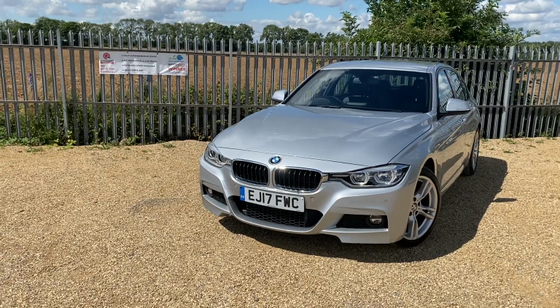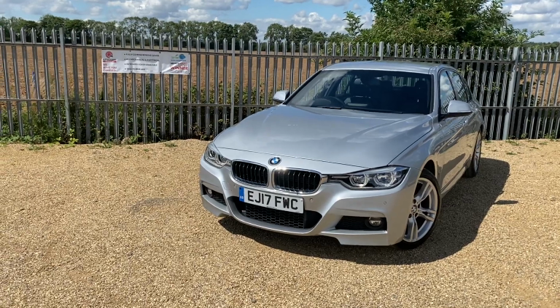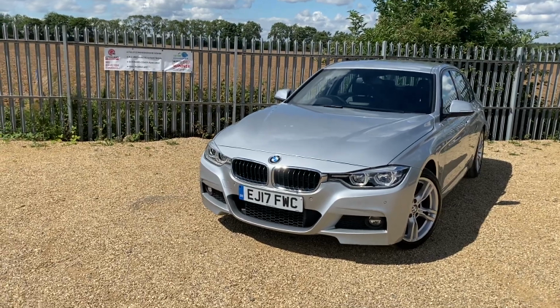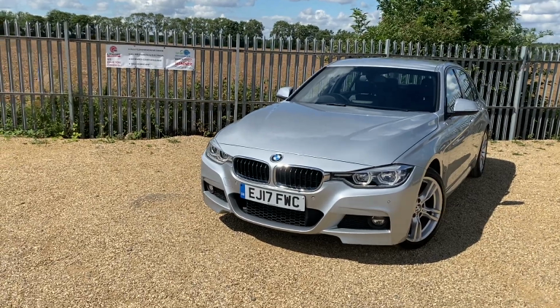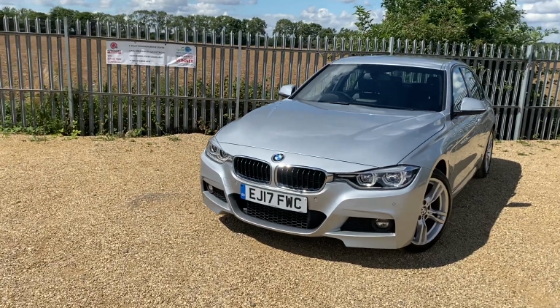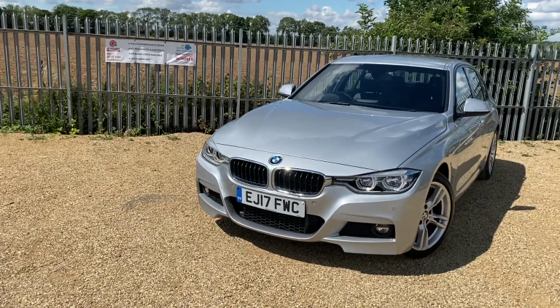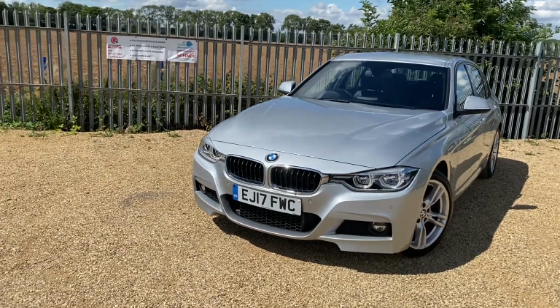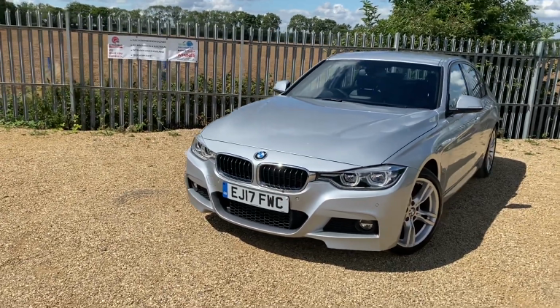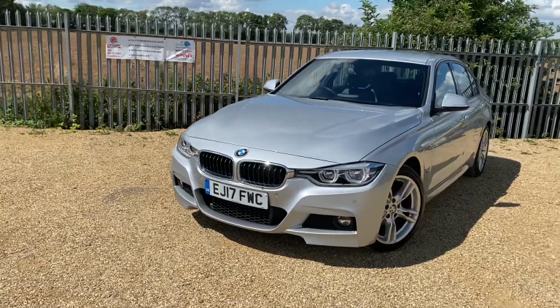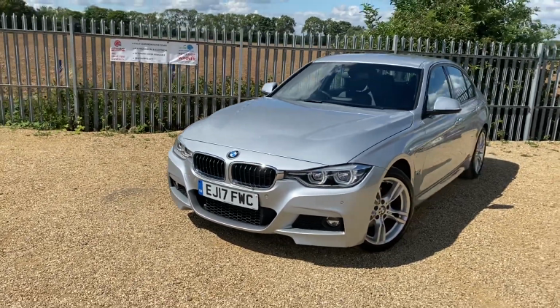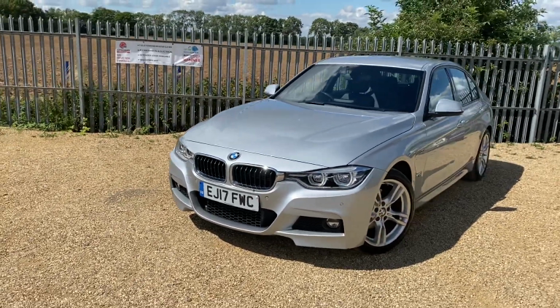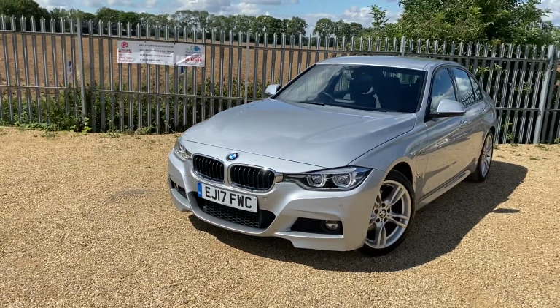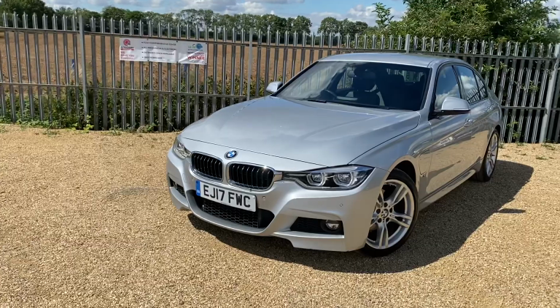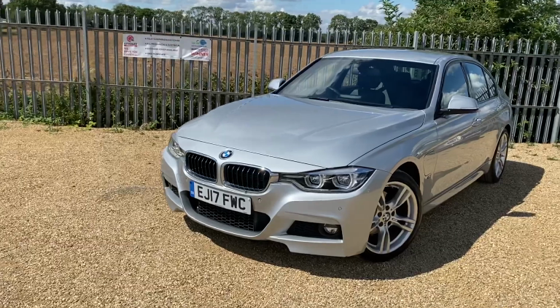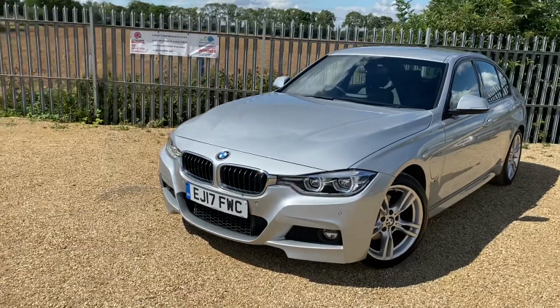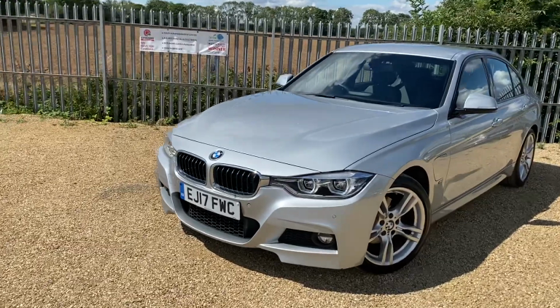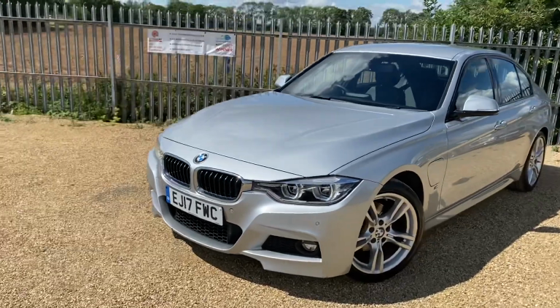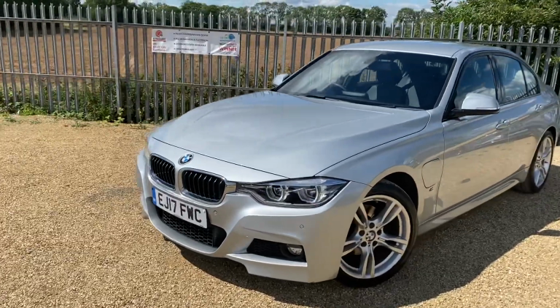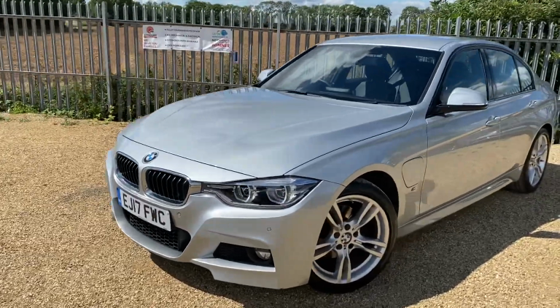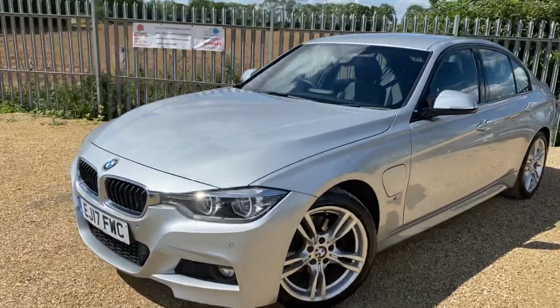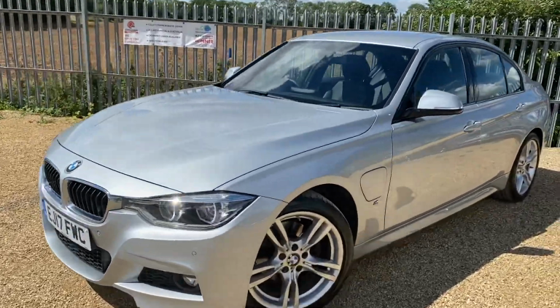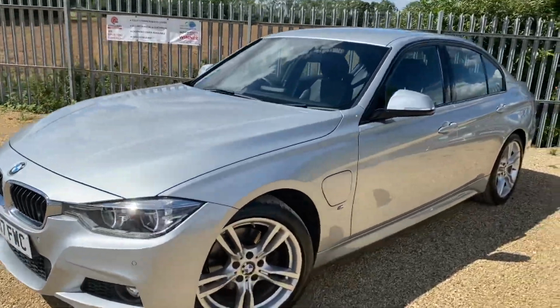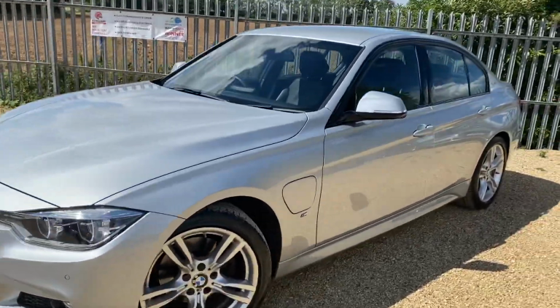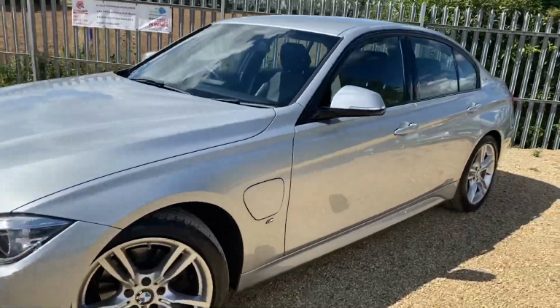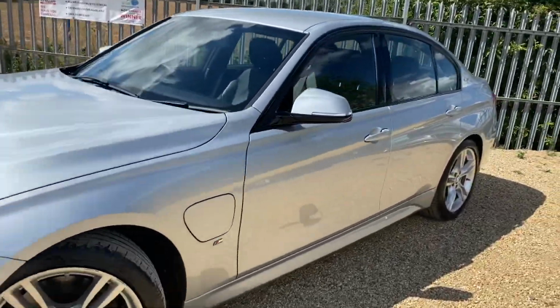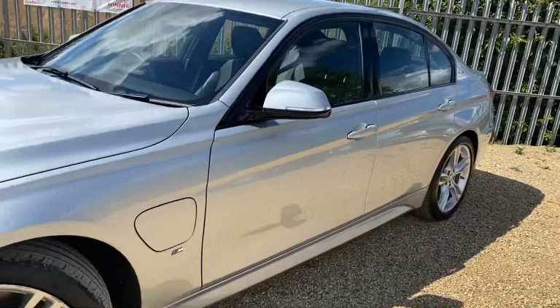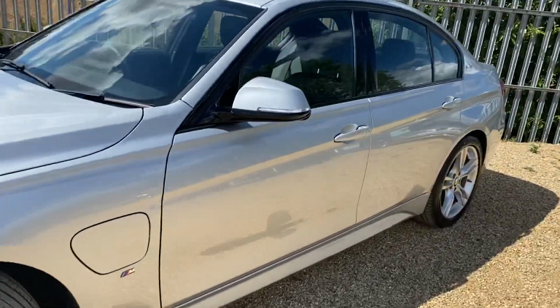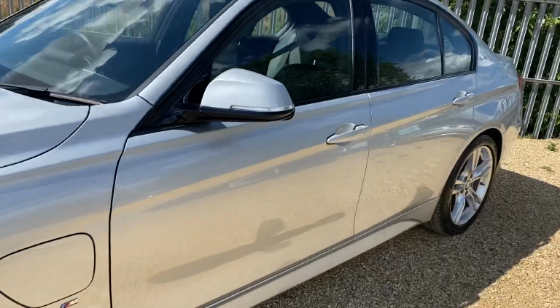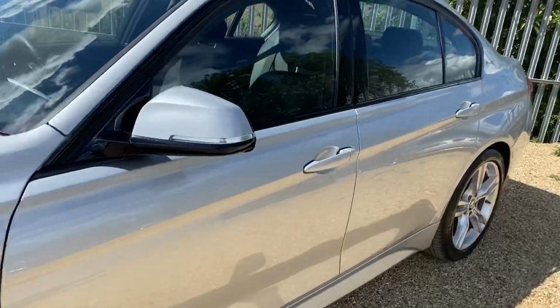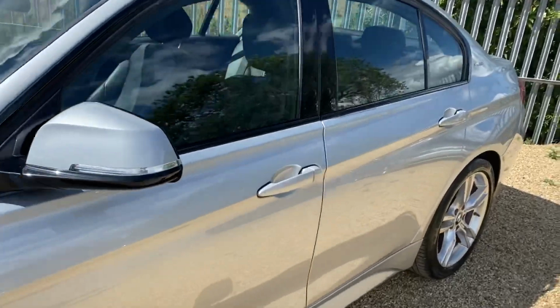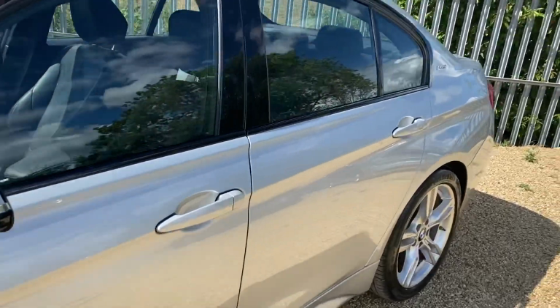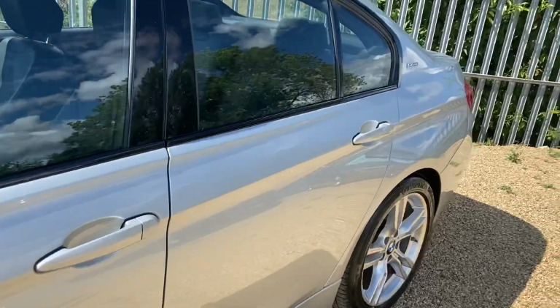Hello and welcome to CarFam. Today we have this beautiful BMW 330e, immaculate condition throughout, 40,000 miles on the clock, in very good condition.